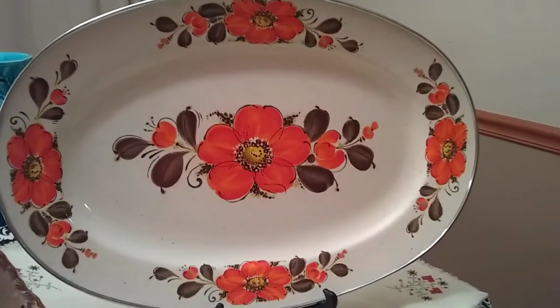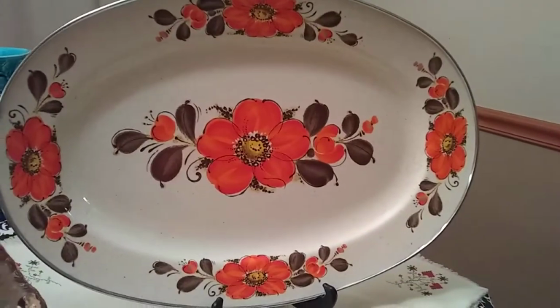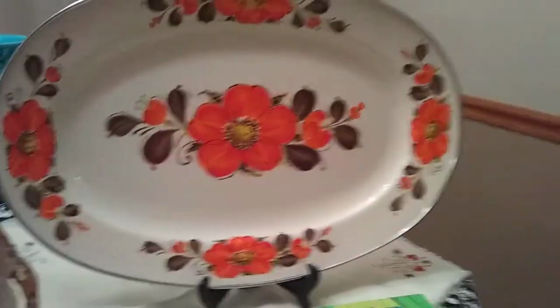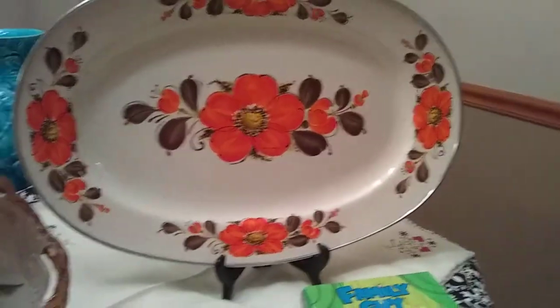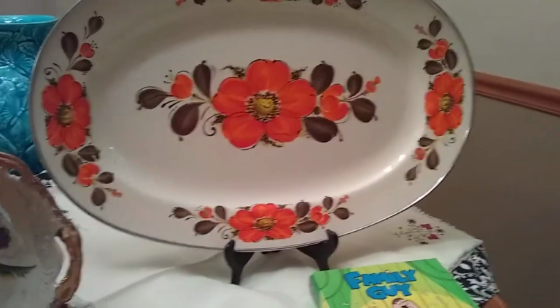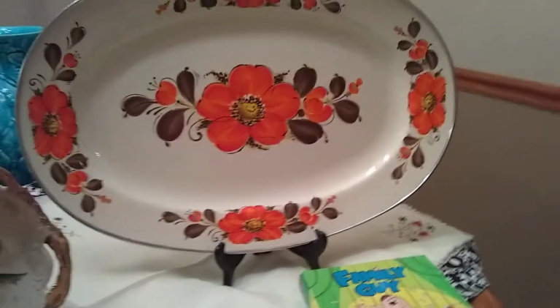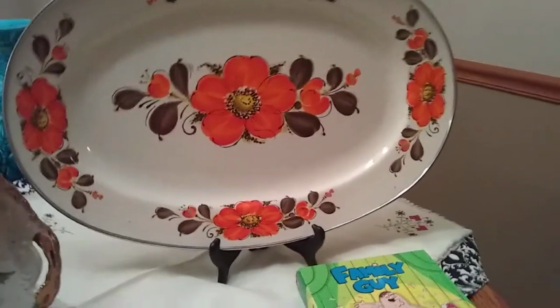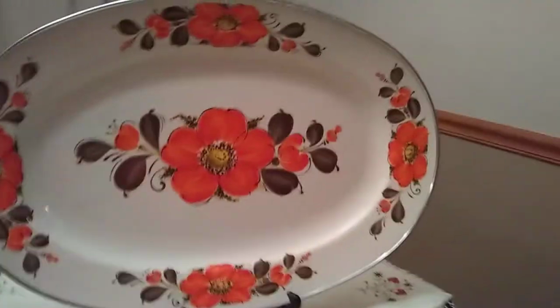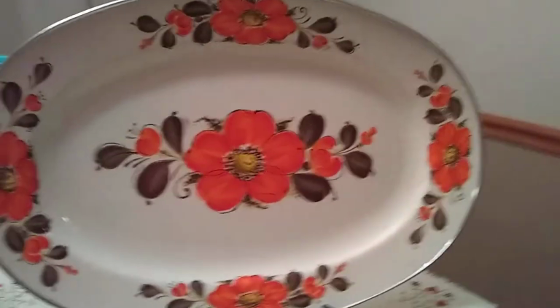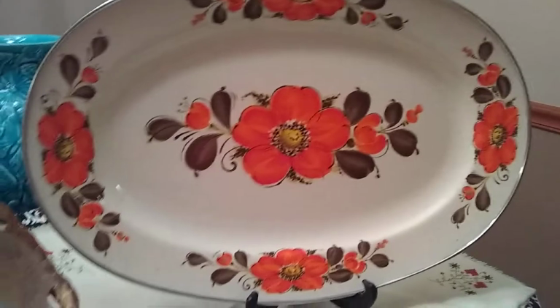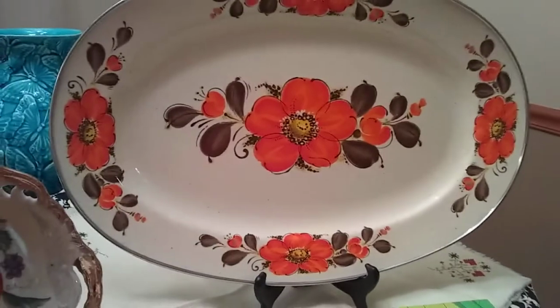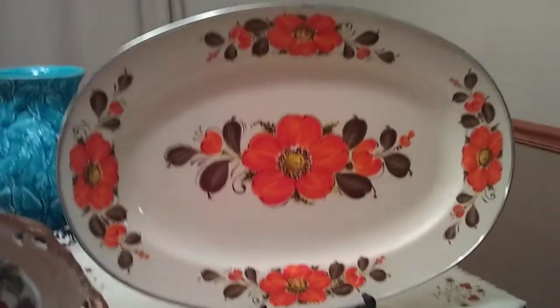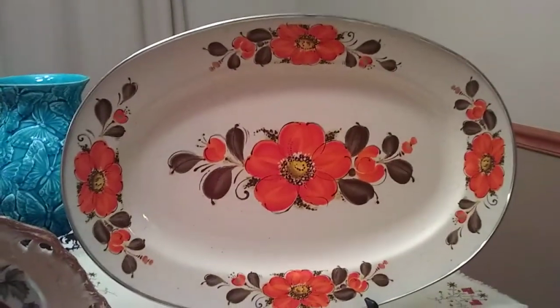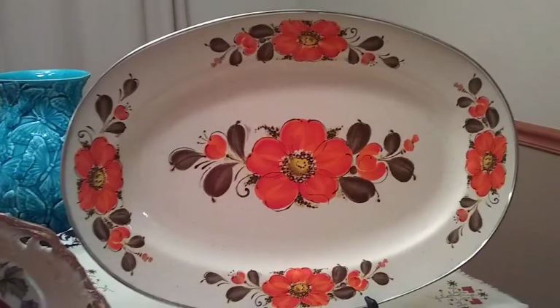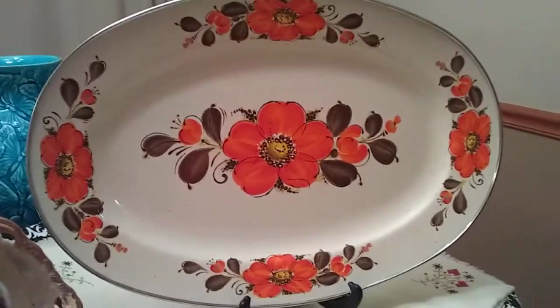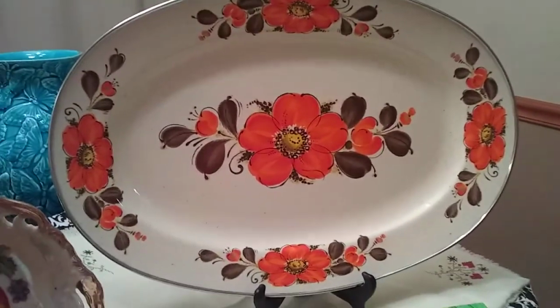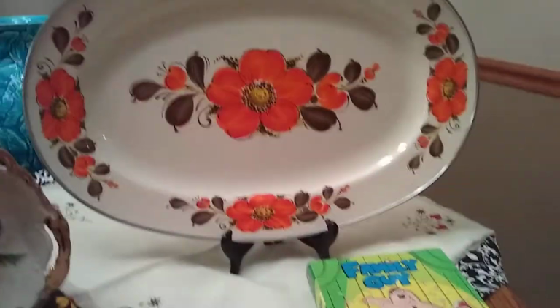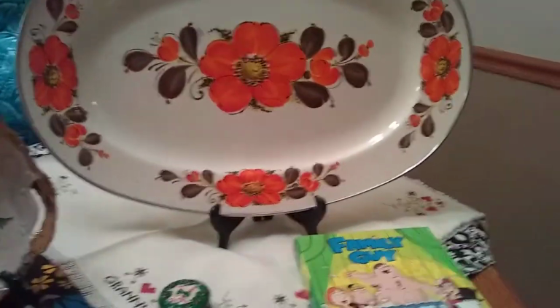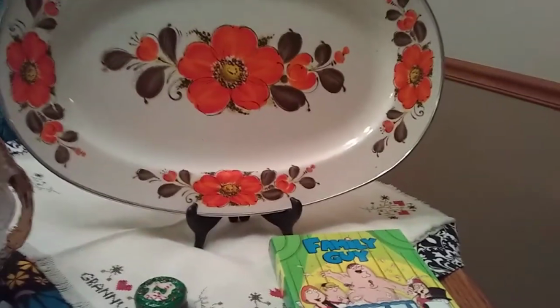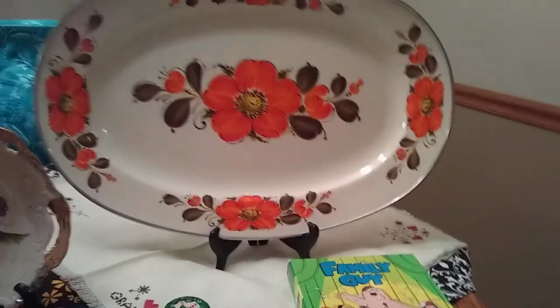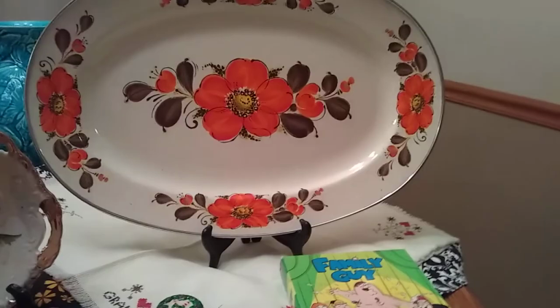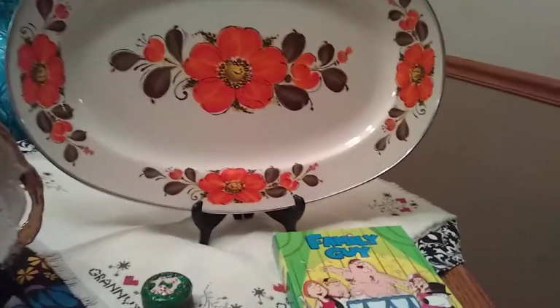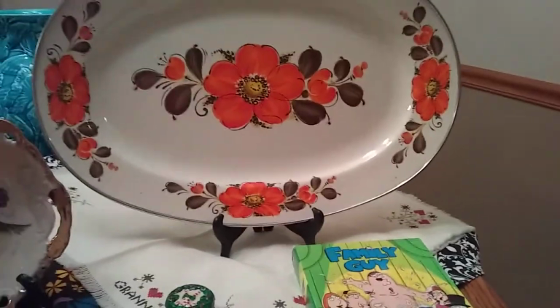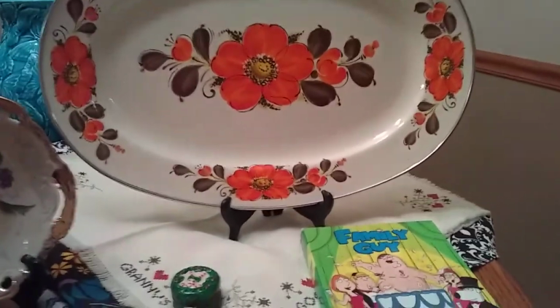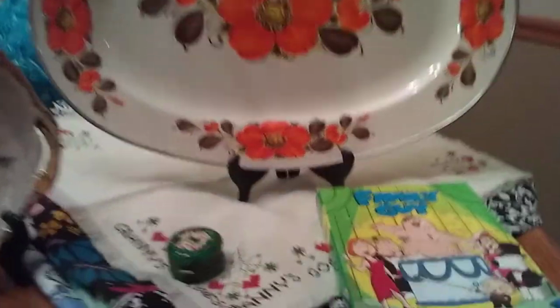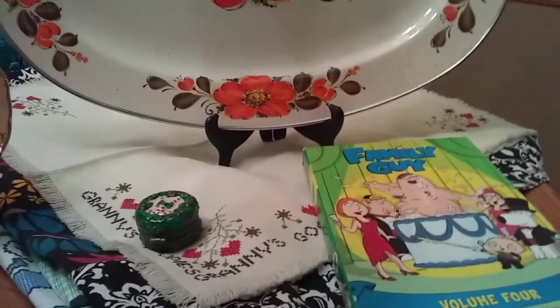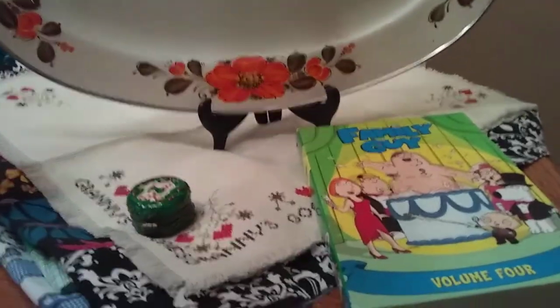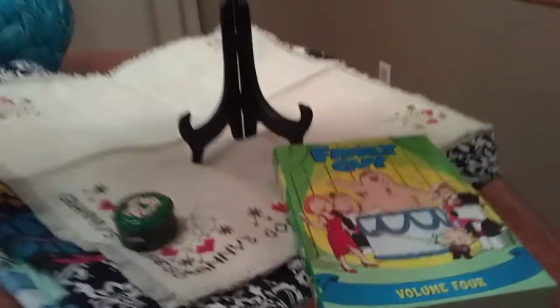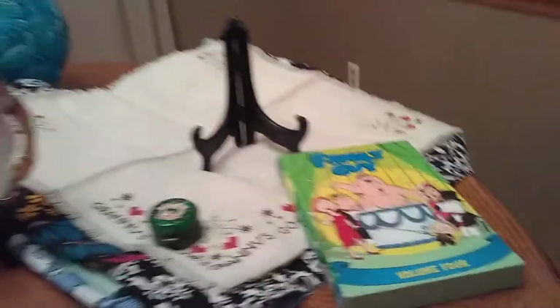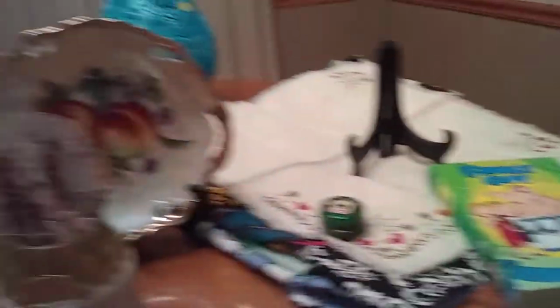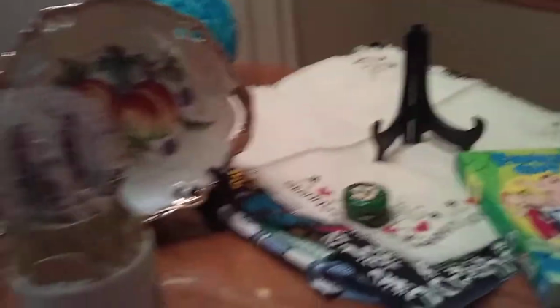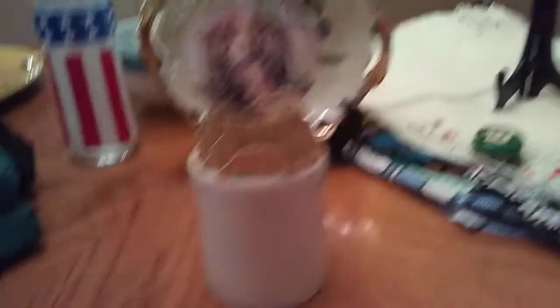I just thought it was so pretty — that'd be so pretty for fall. I'm going to list it, but if I don't sell it, I don't care. I kind of hope I don't sell it because I just thought it was really pretty. That'd be pretty just to hang up somewhere in the kitchen in the fall.